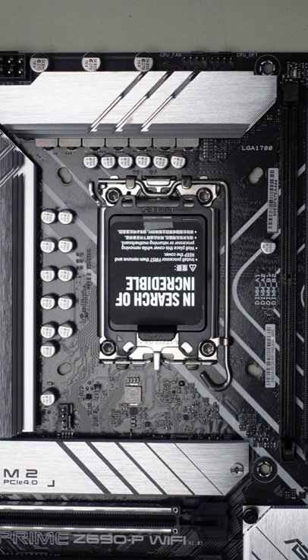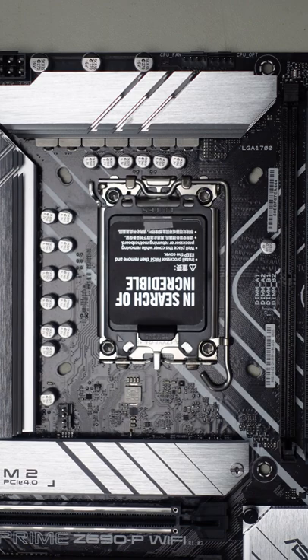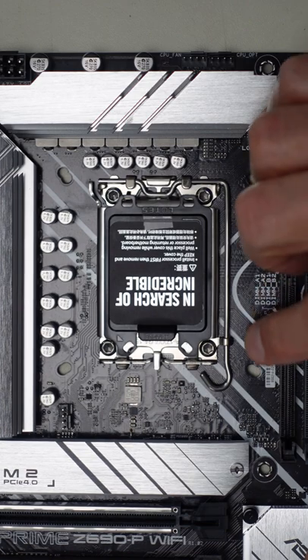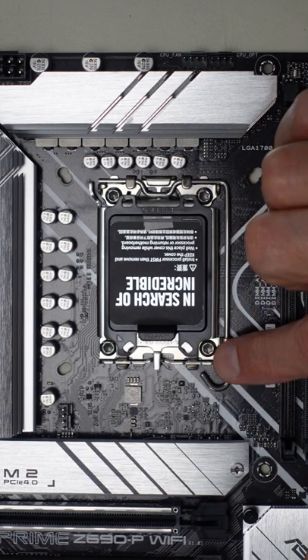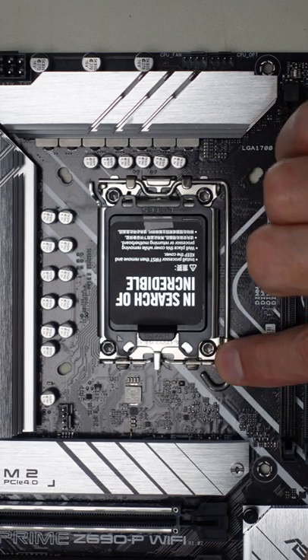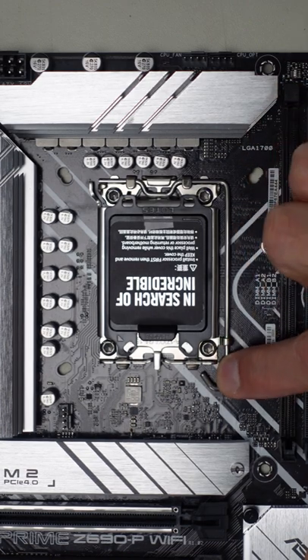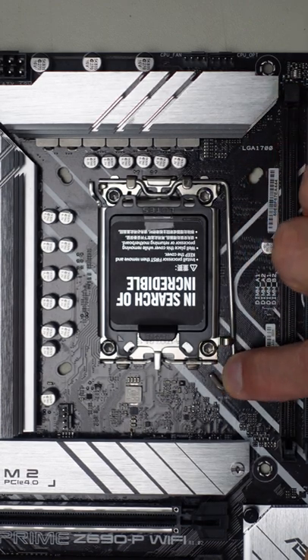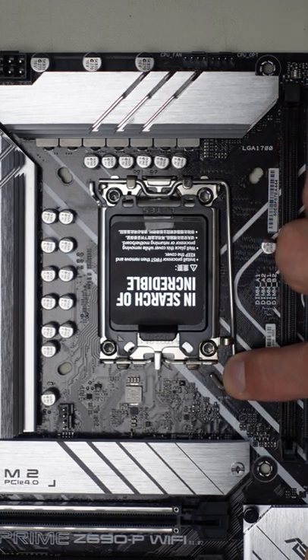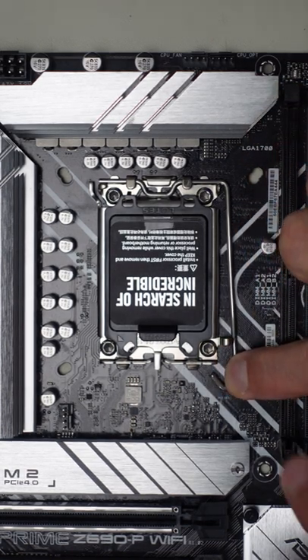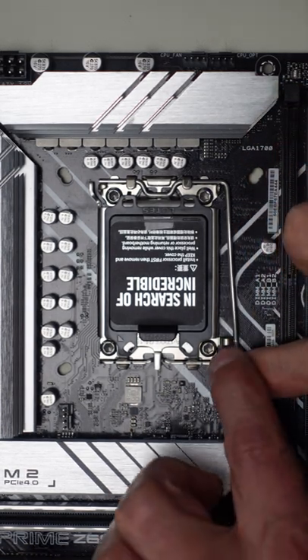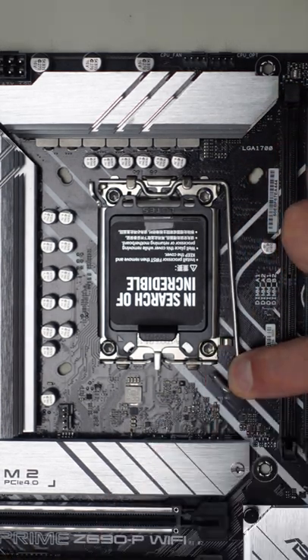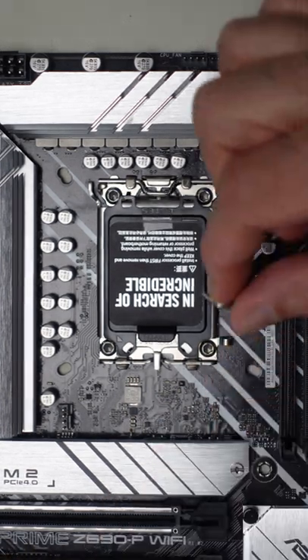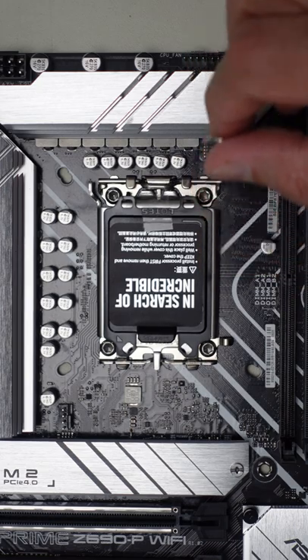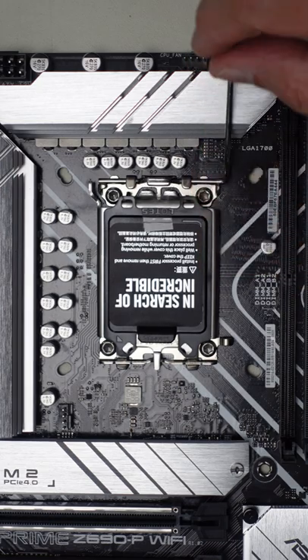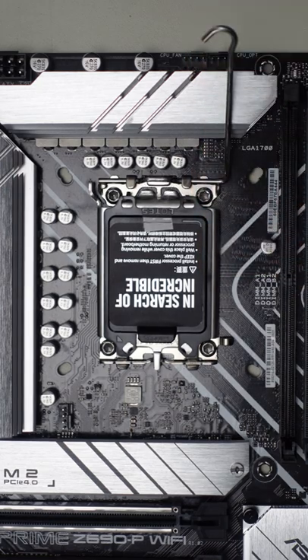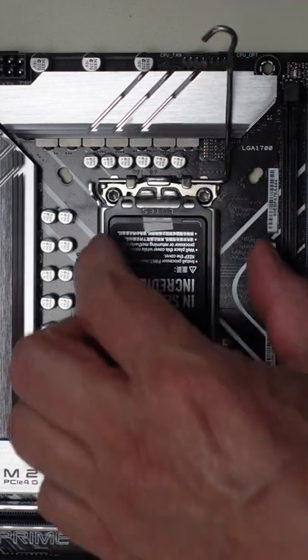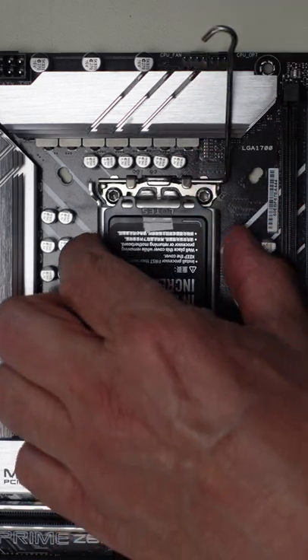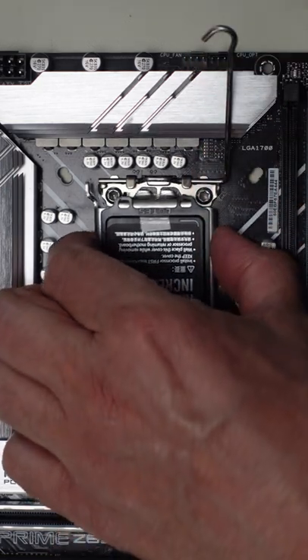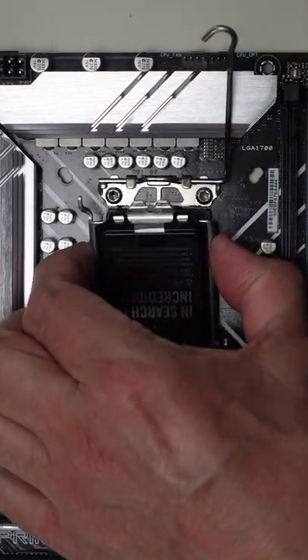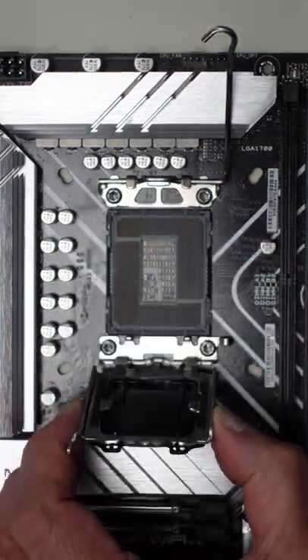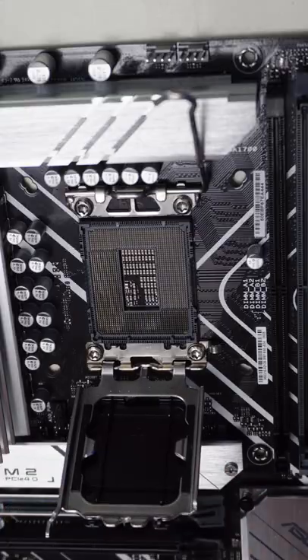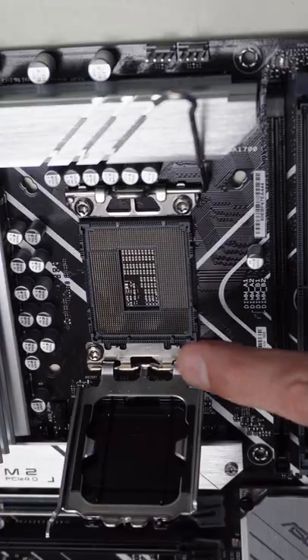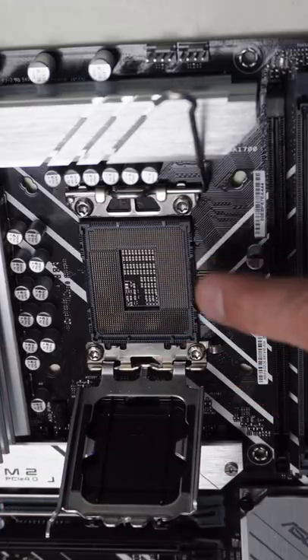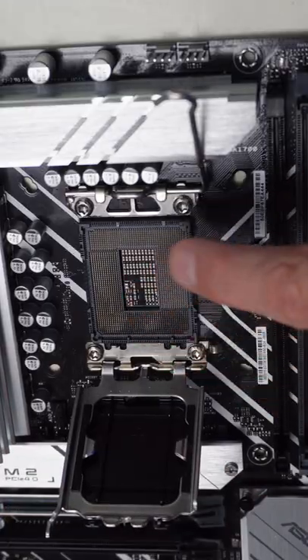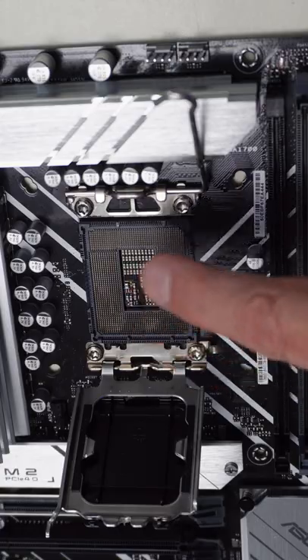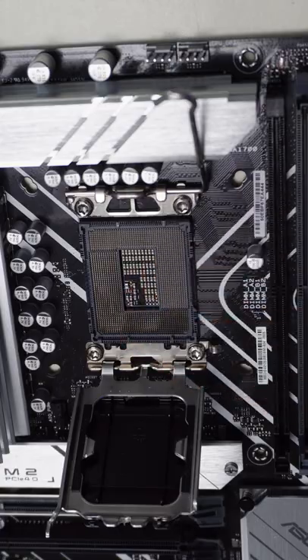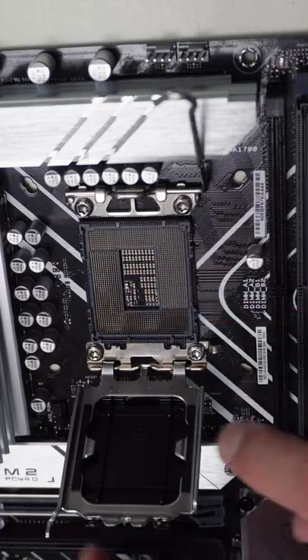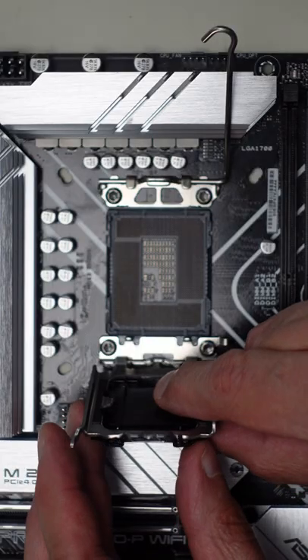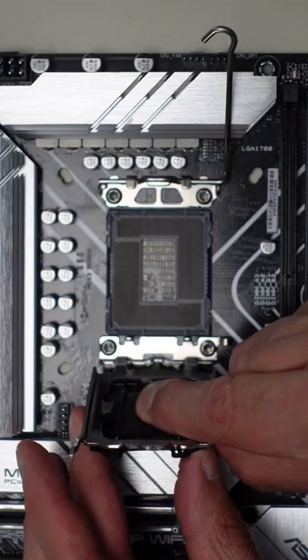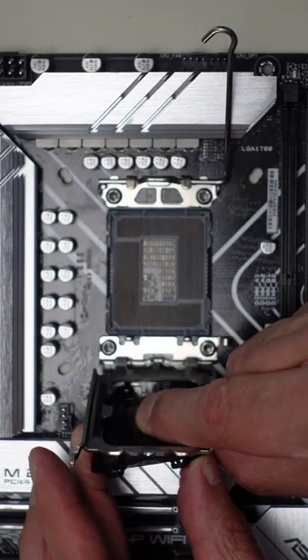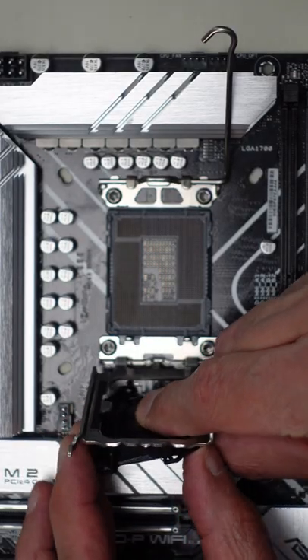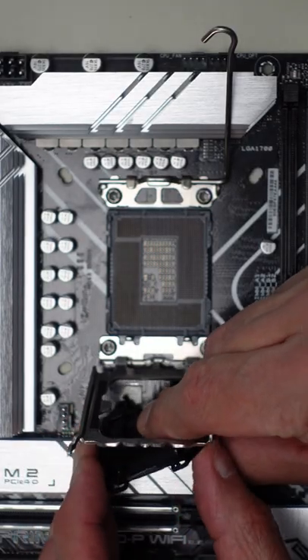Let's open up the socket. We will push down on this little lever until it clears the little latch and pull it all the way up. Then we pull the socket open. Being very careful not to bend any of these pins, we get the little cover out of the socket.